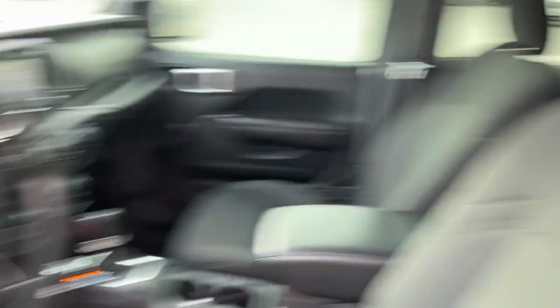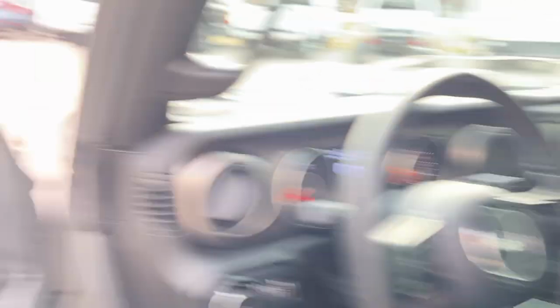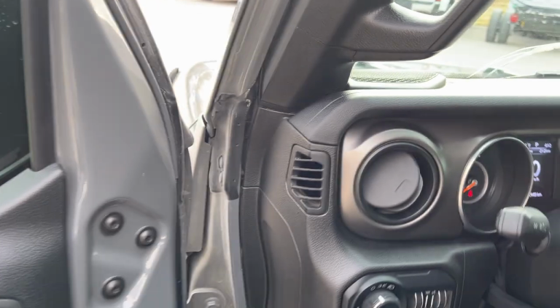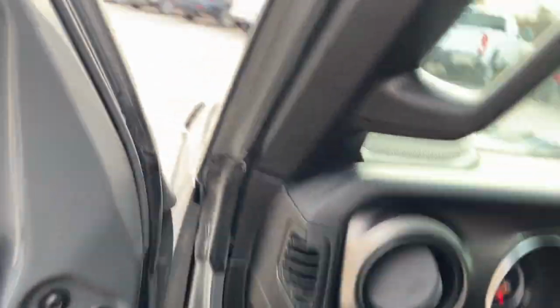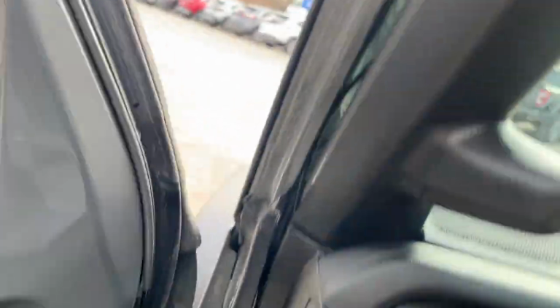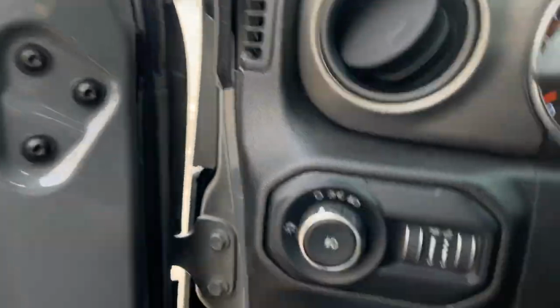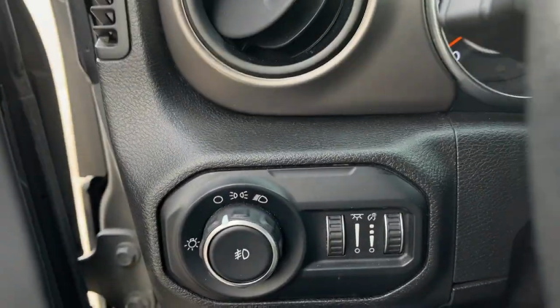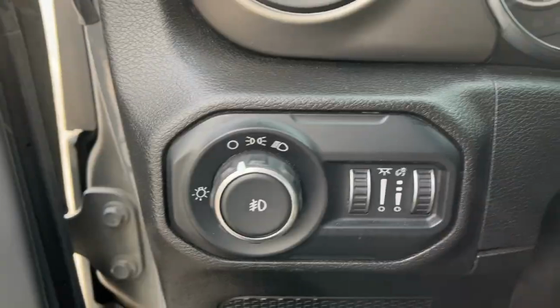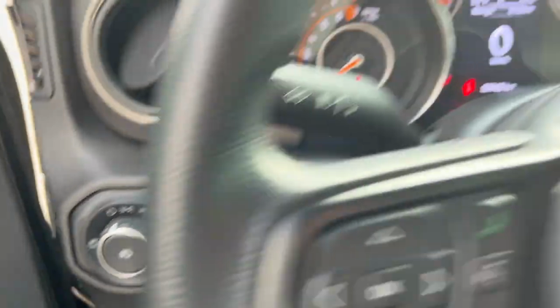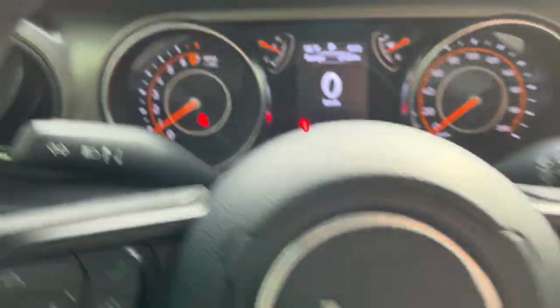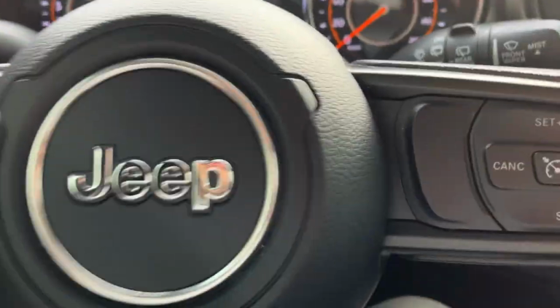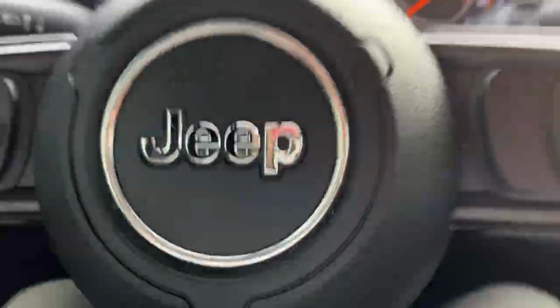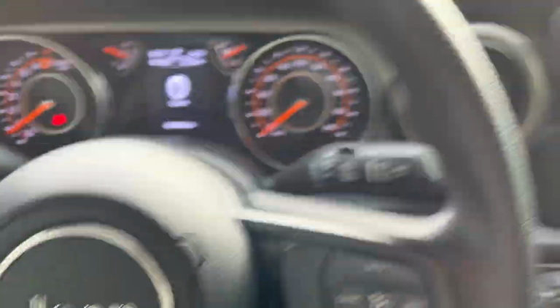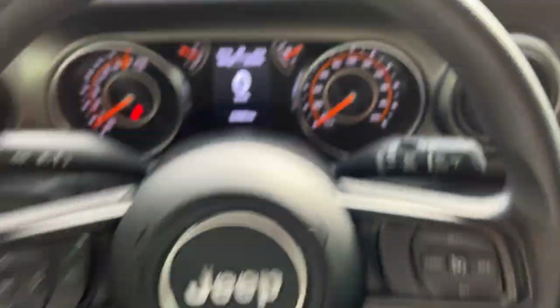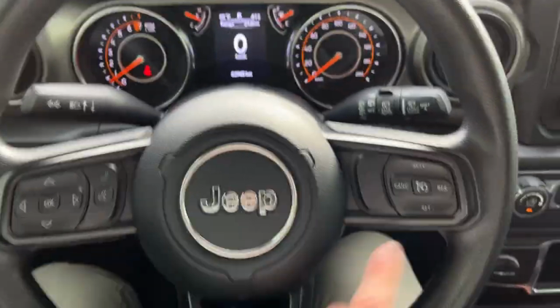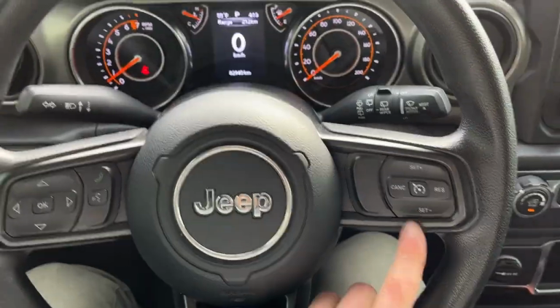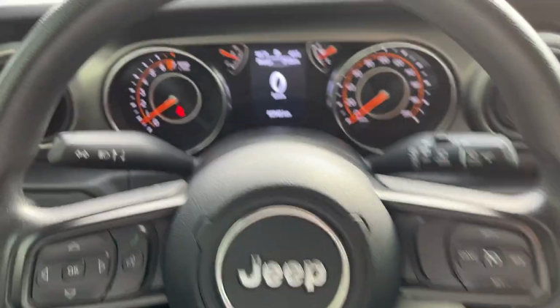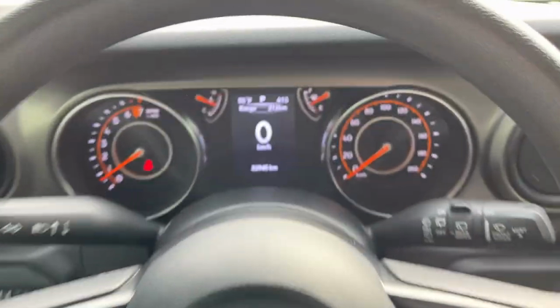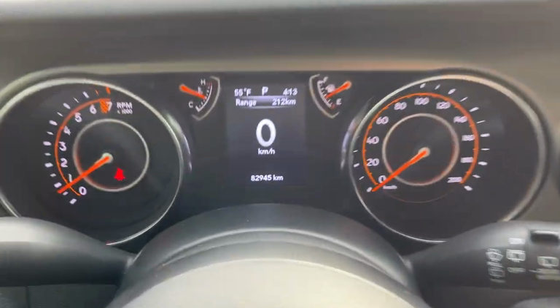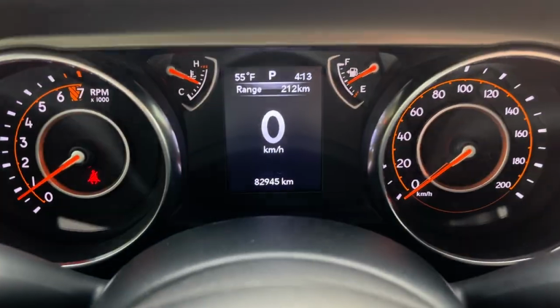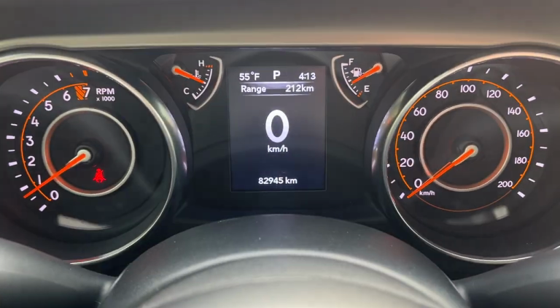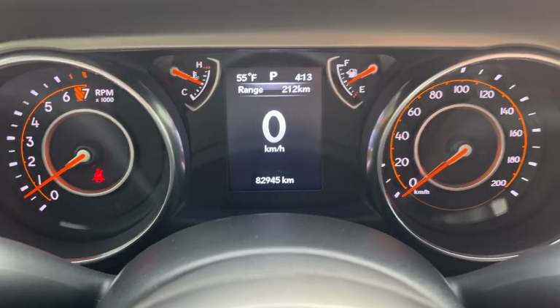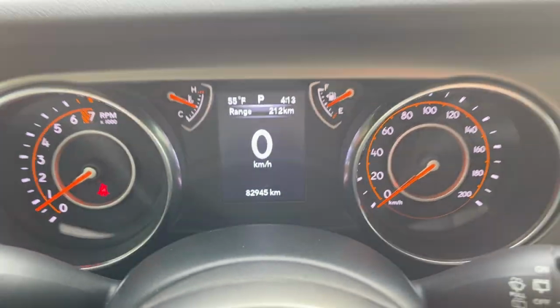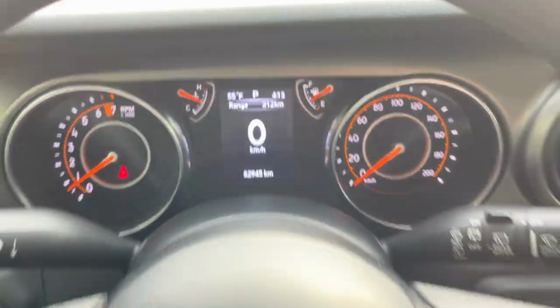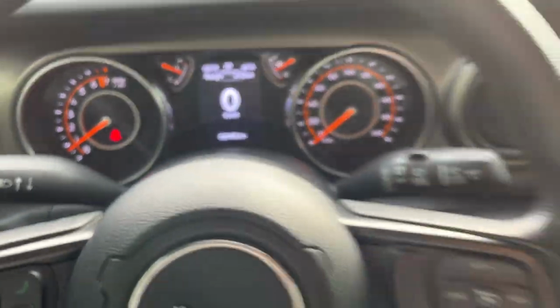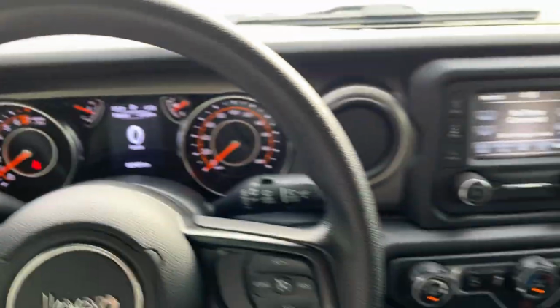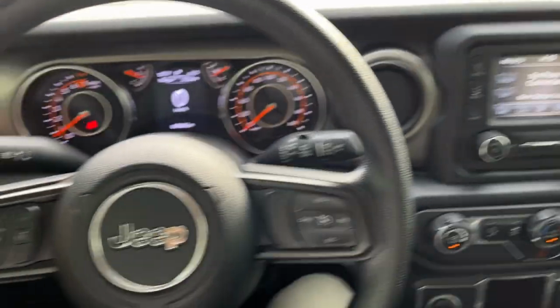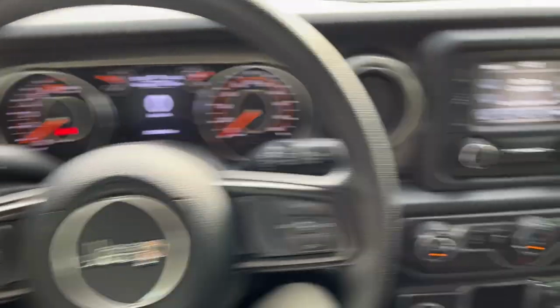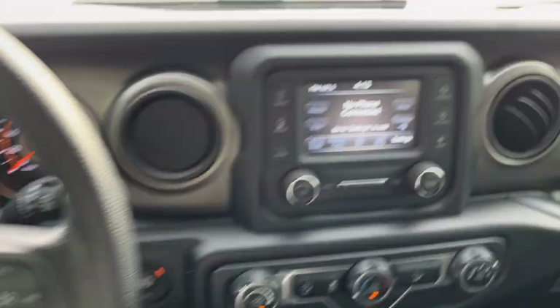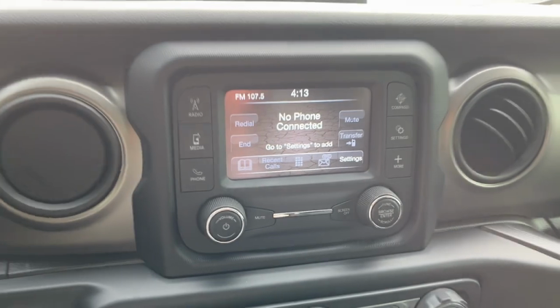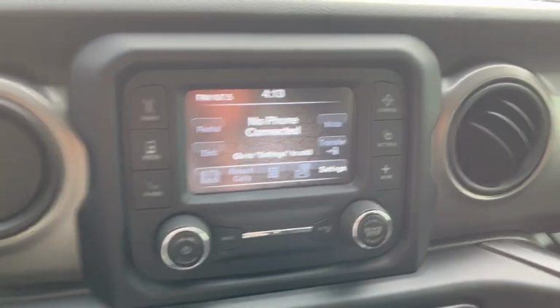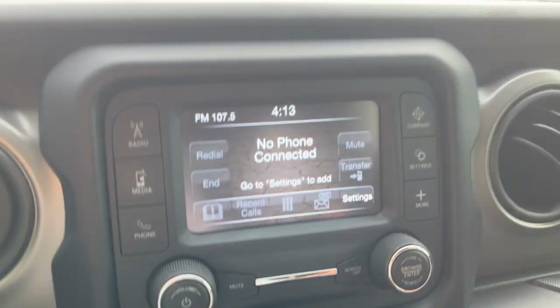Stepping into the vehicle, you have your headlight controls there and then you do actually have cruise control here, and you only have 82,945 kilometers on here and you have your center inch display.